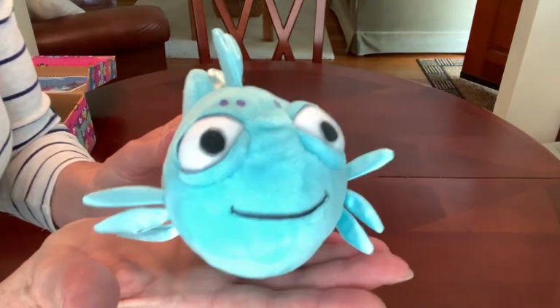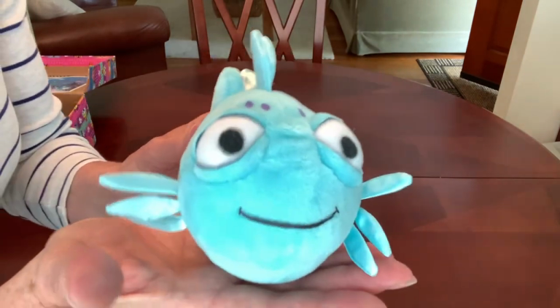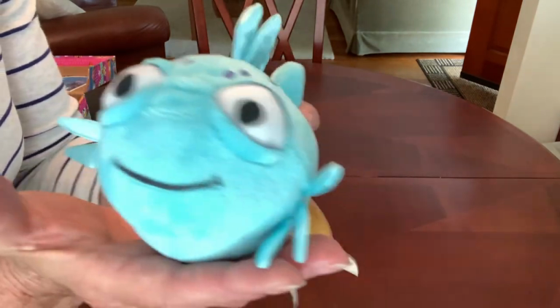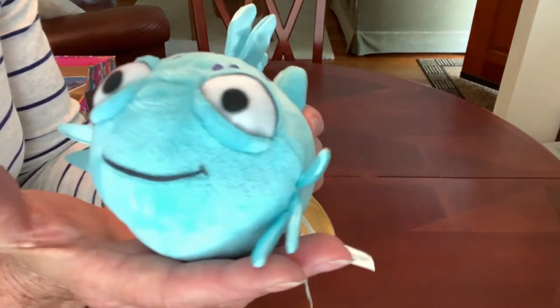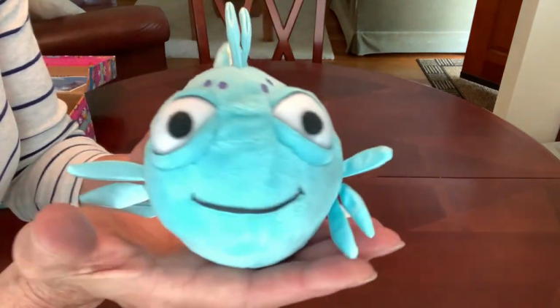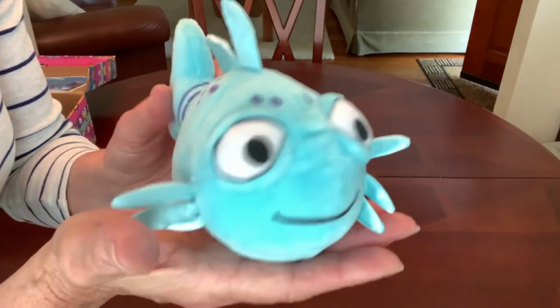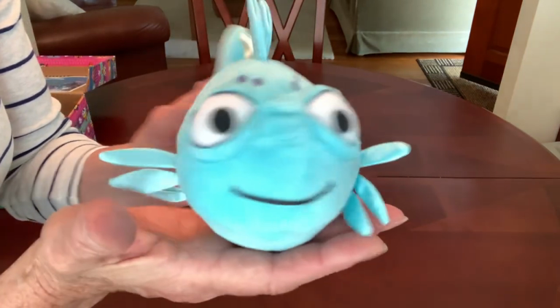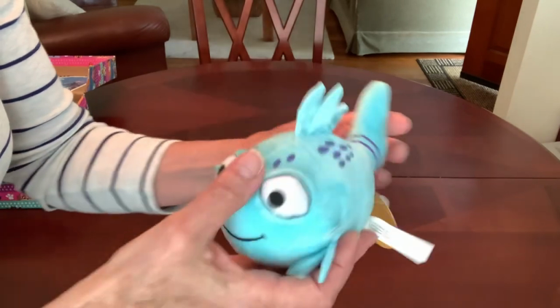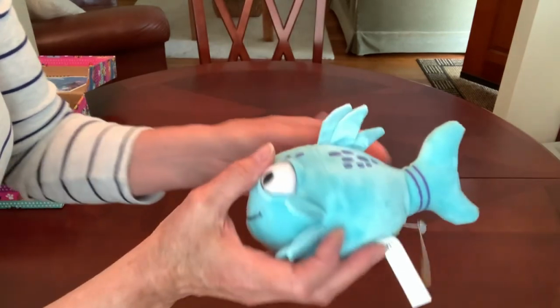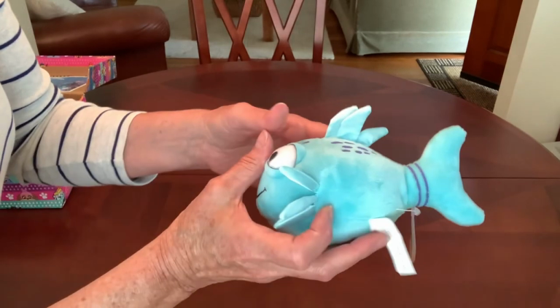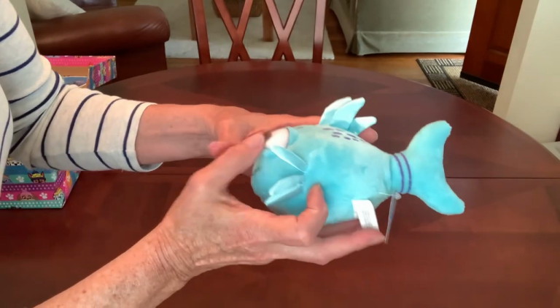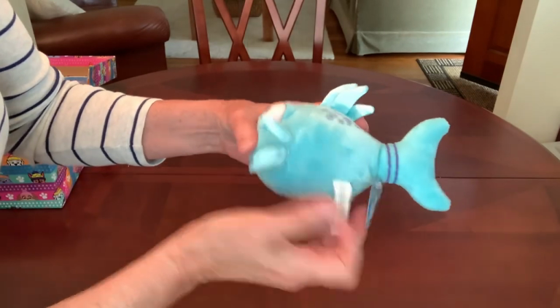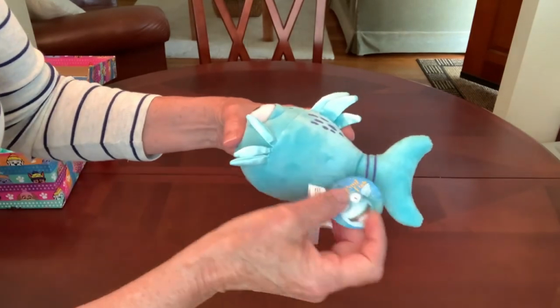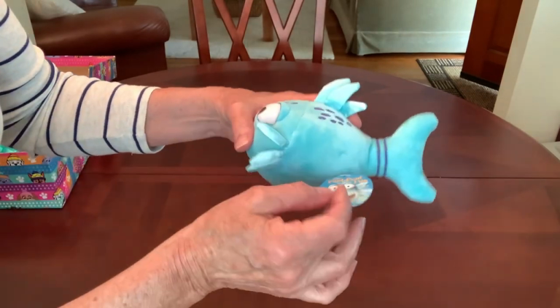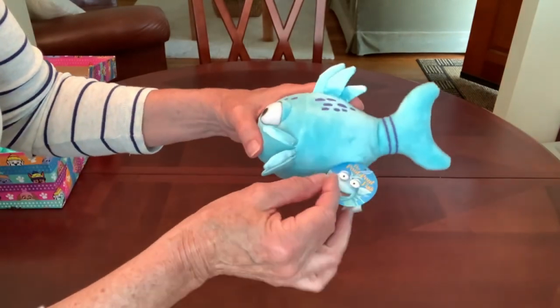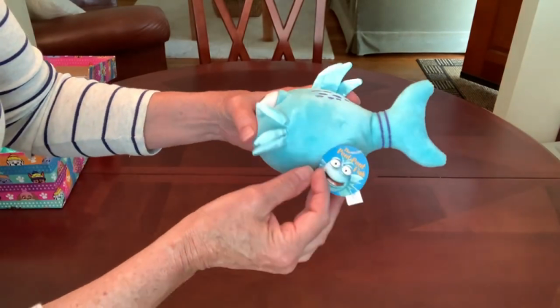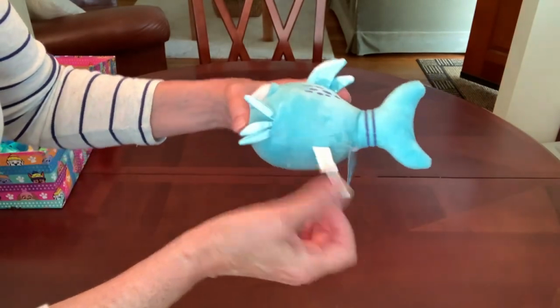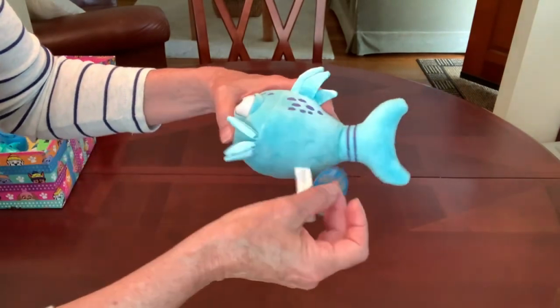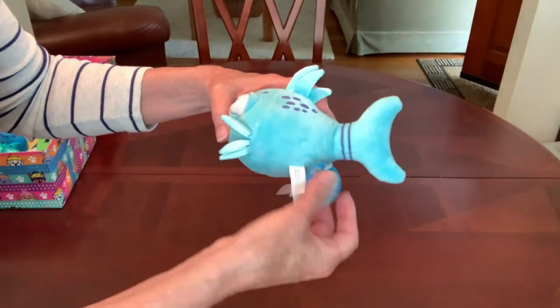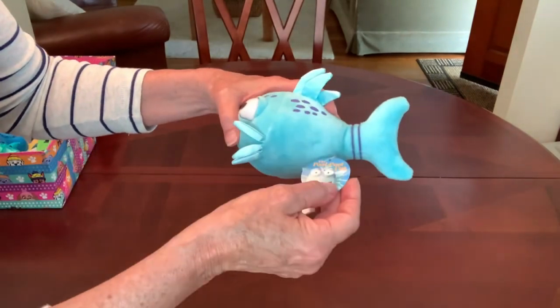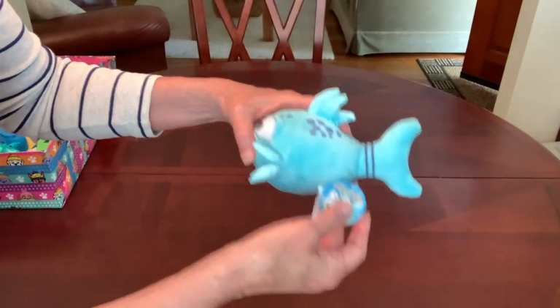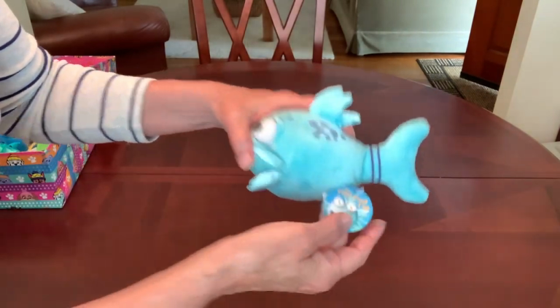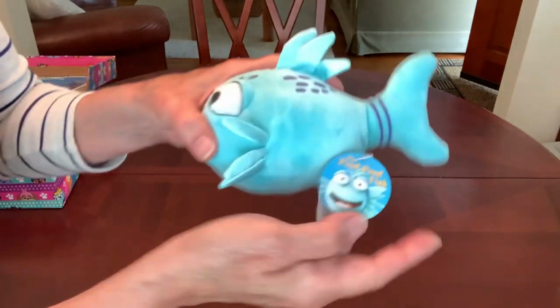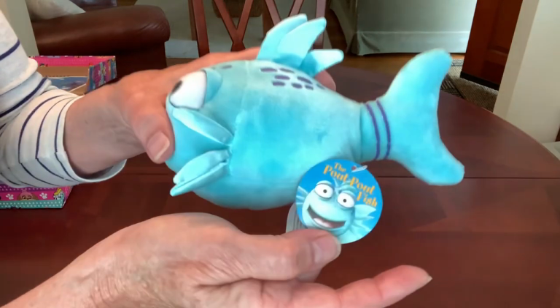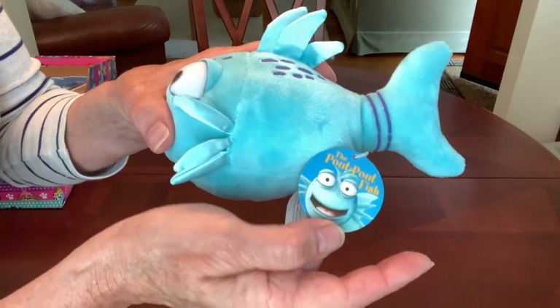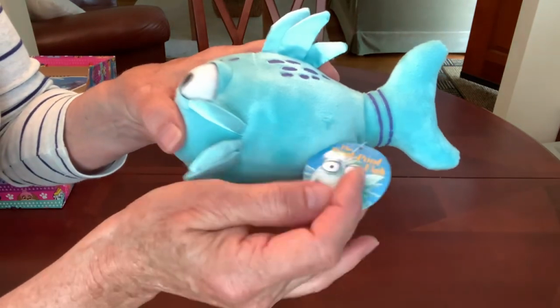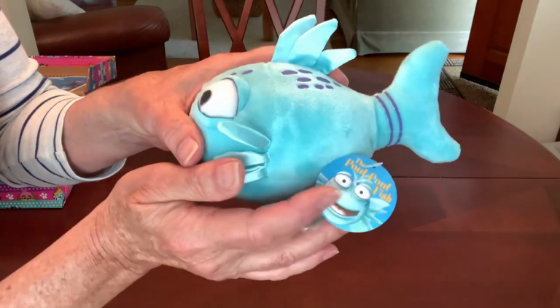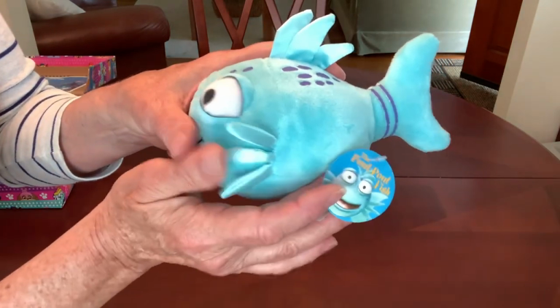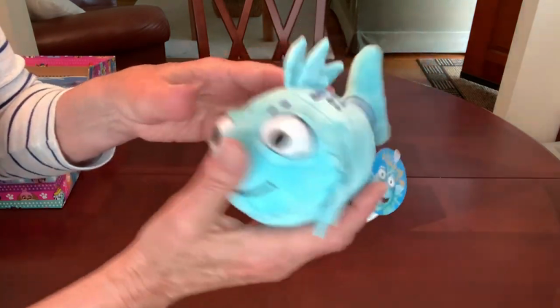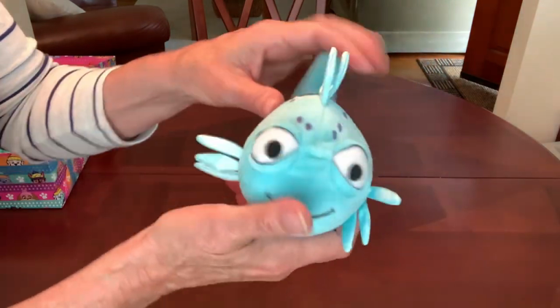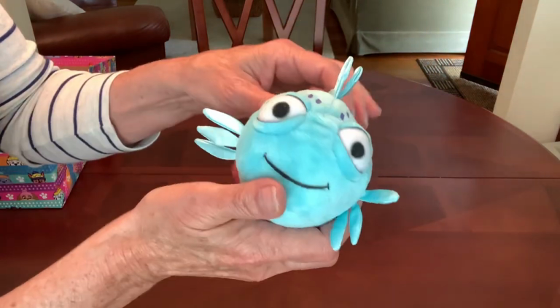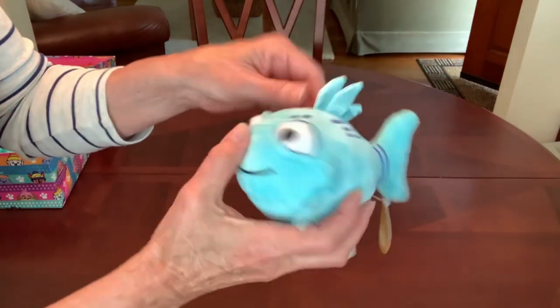I found this cute guy at a thrift store a couple years ago for 50 cents, brand new with tags in mint condition.